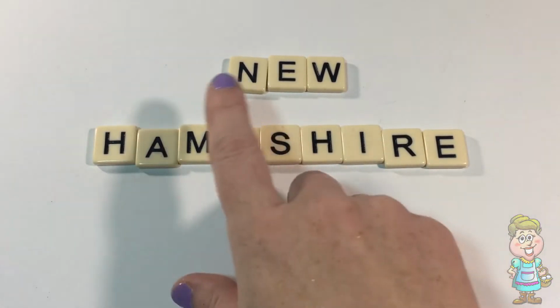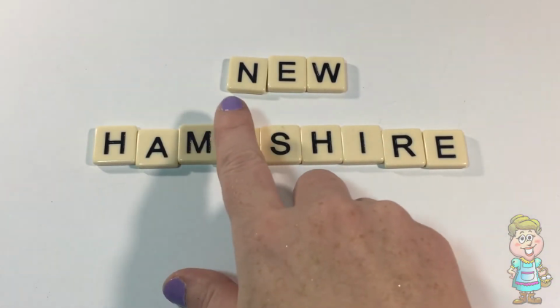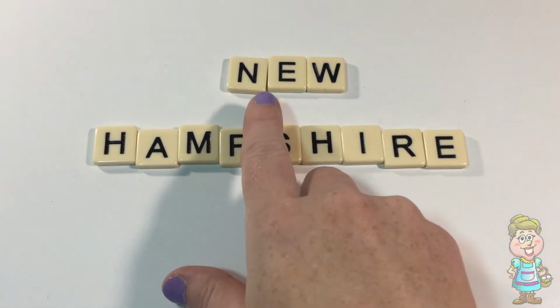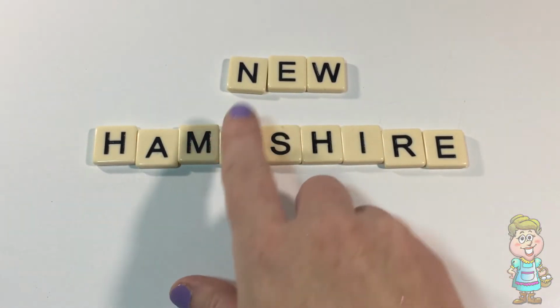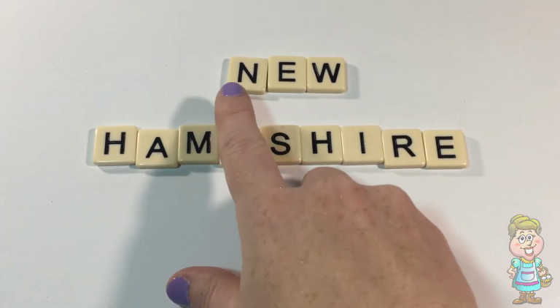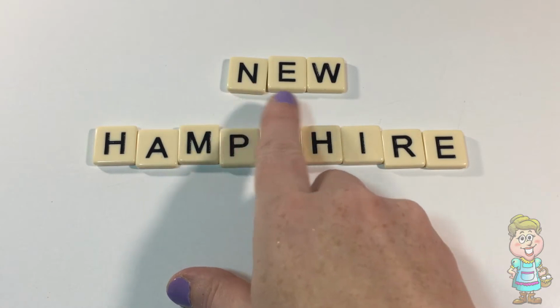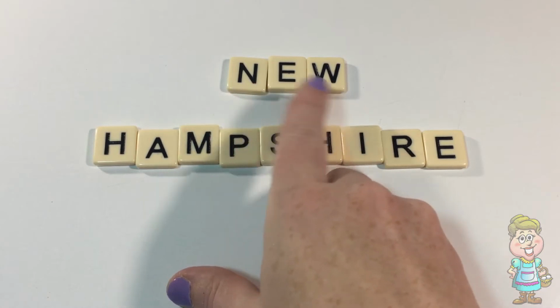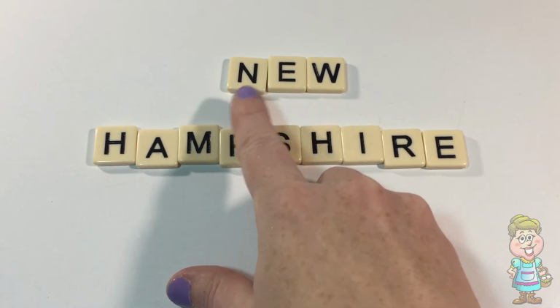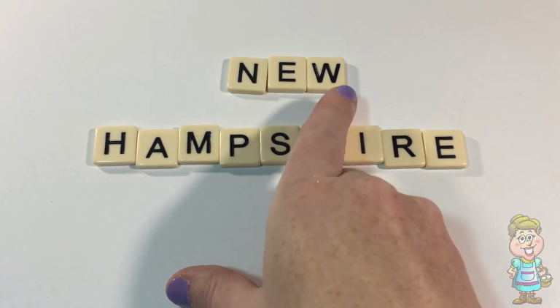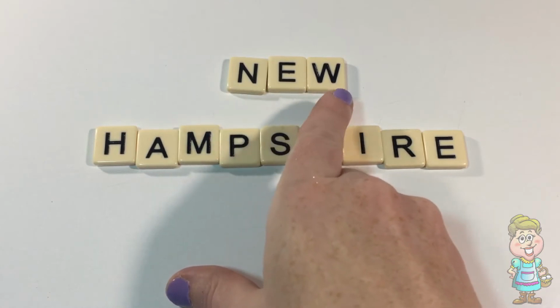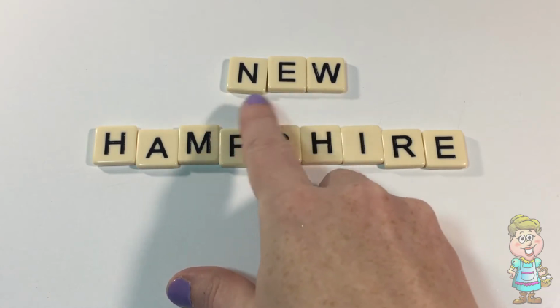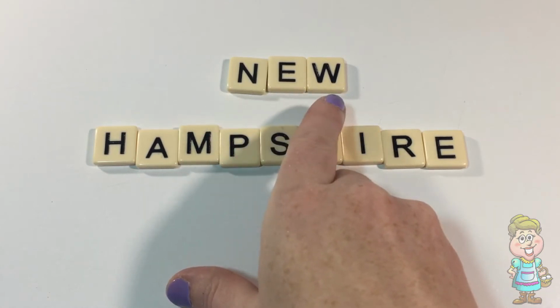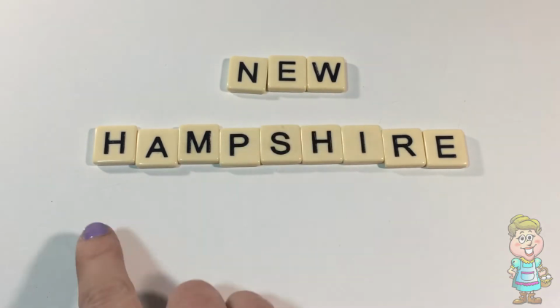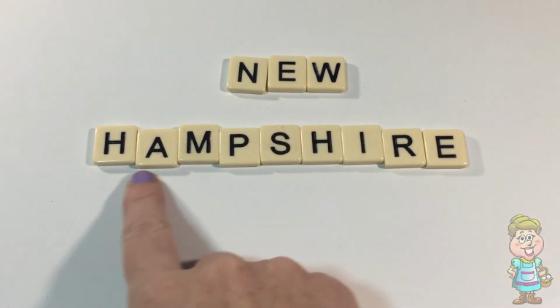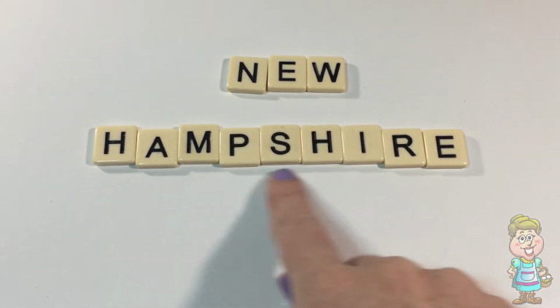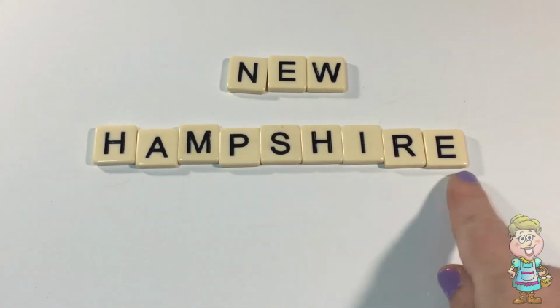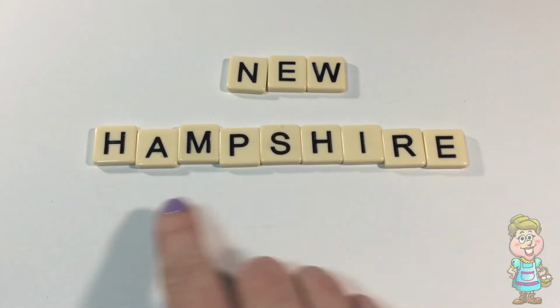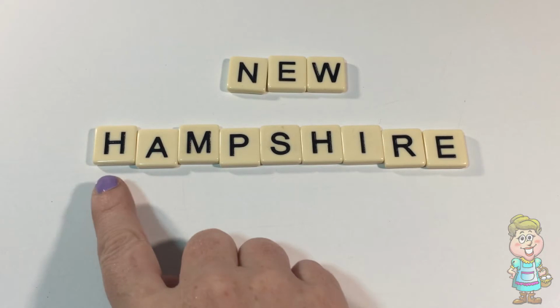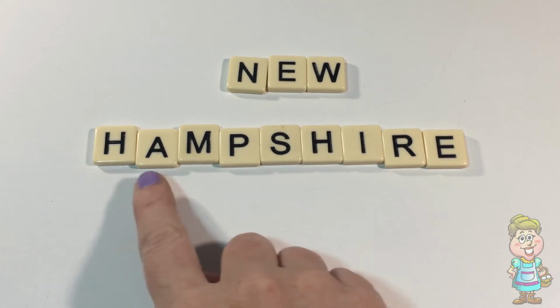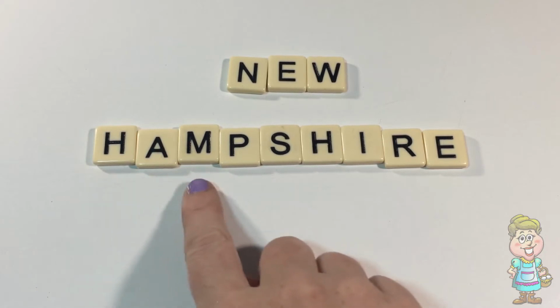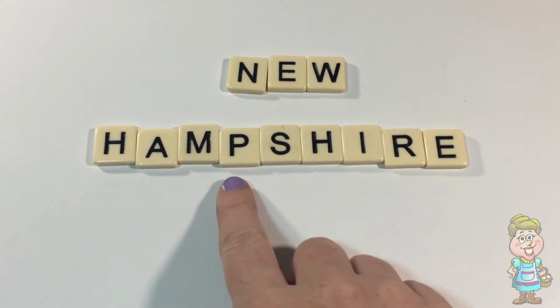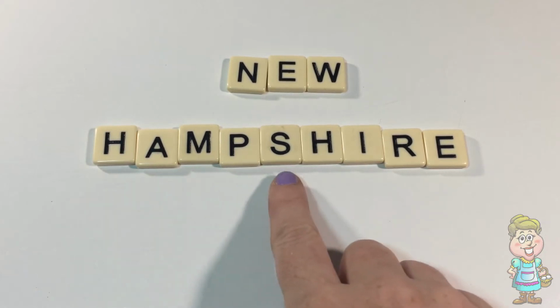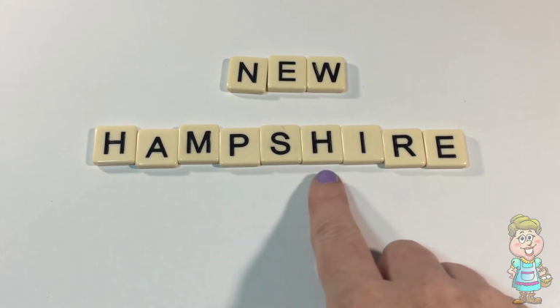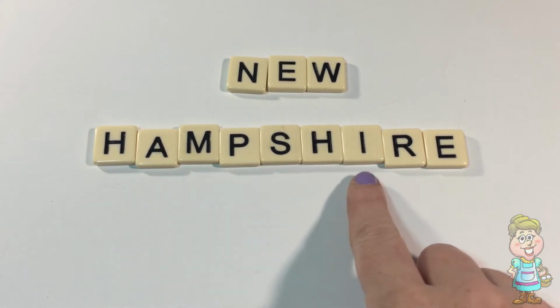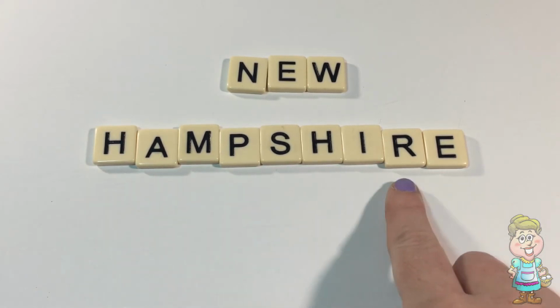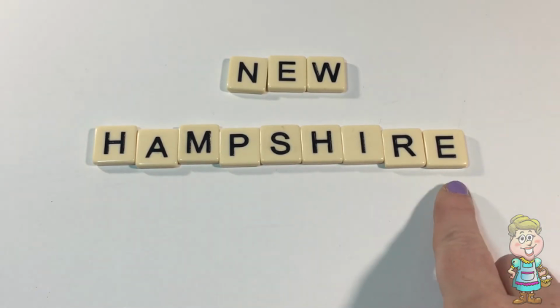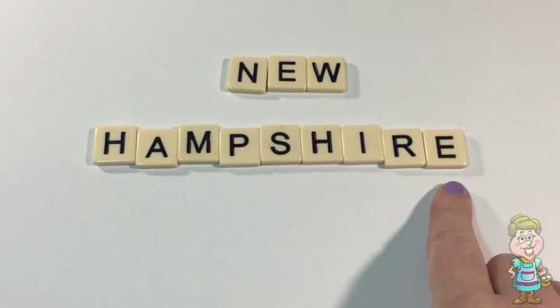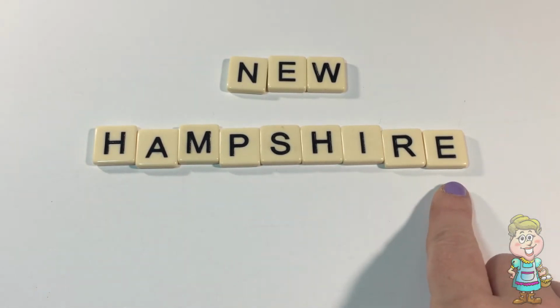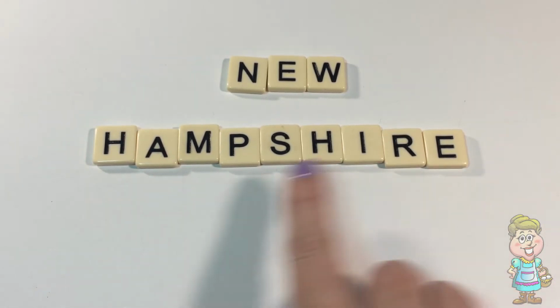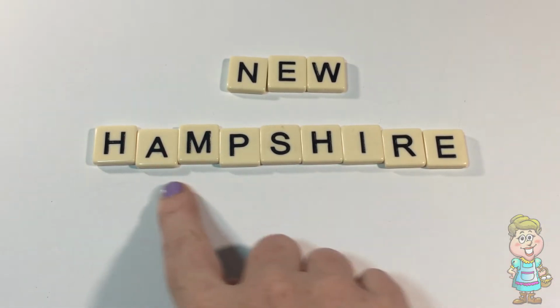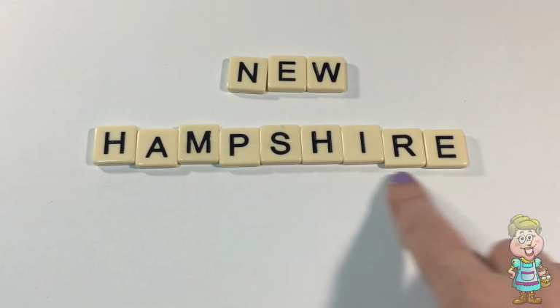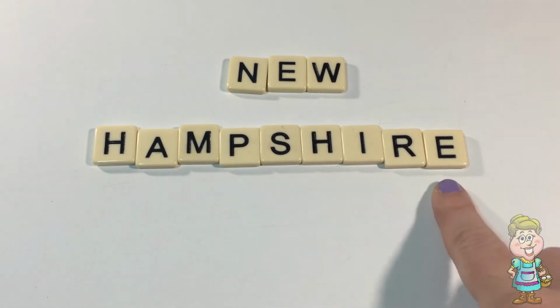So this is two words: New, N-E-W — that's what's new — and Hampshire, H-A-M-P-S-H-I-R-E. Hampshire. New Hampshire.